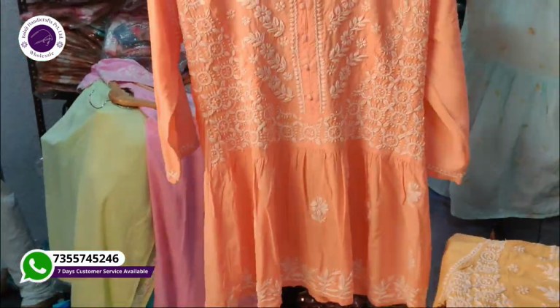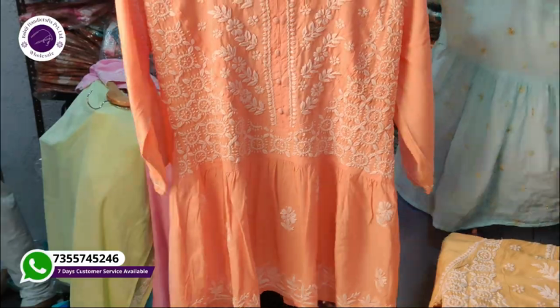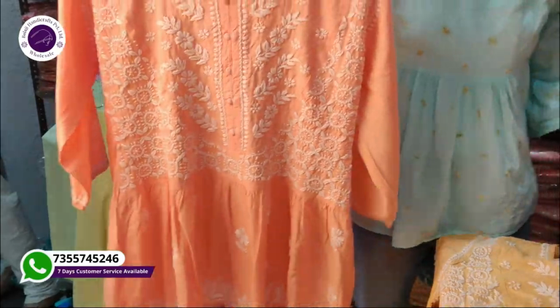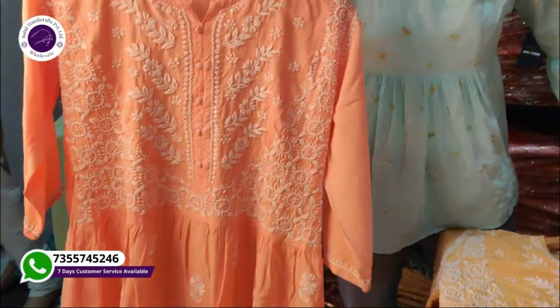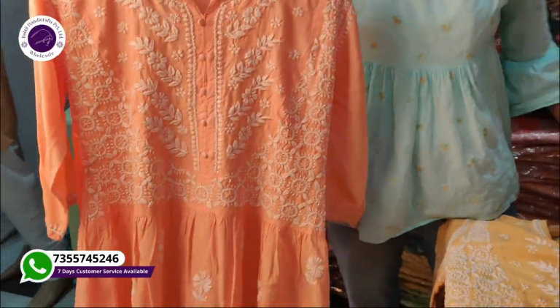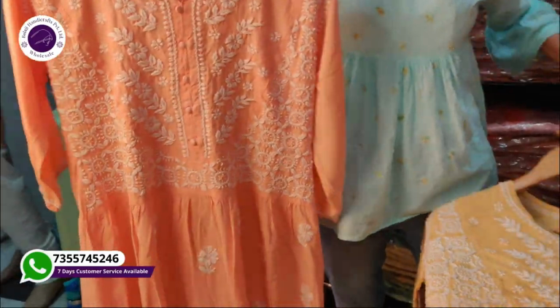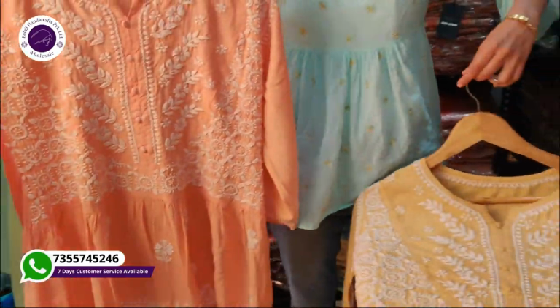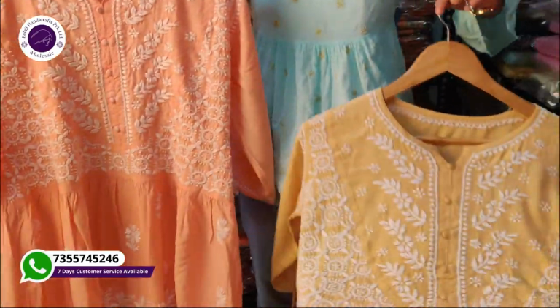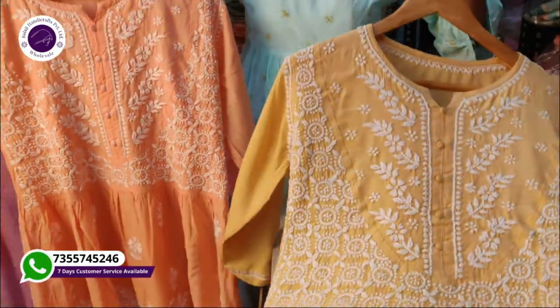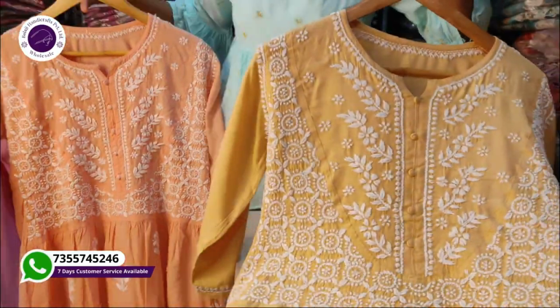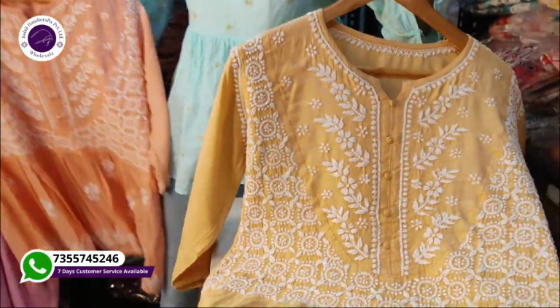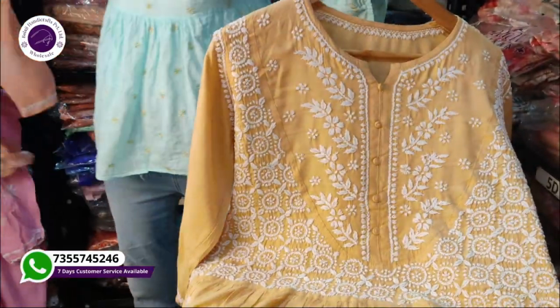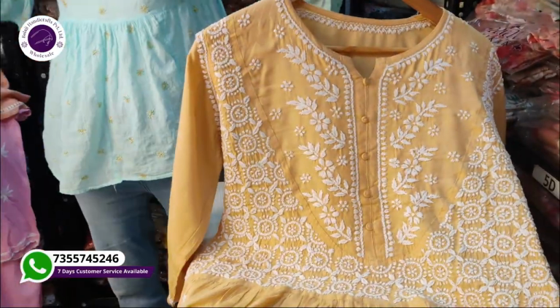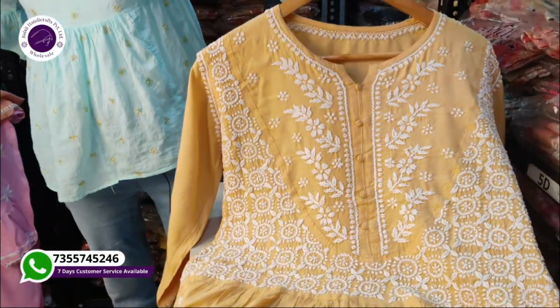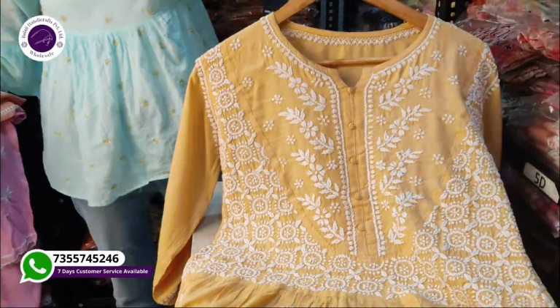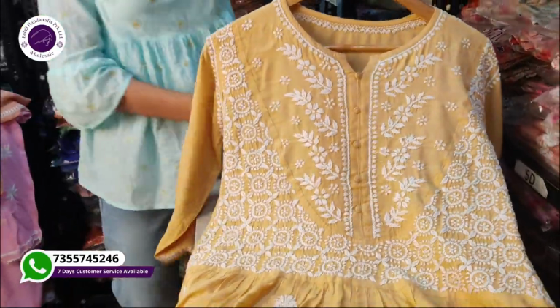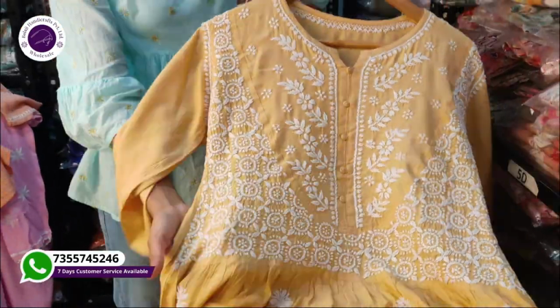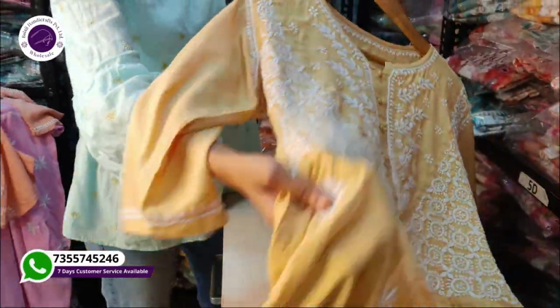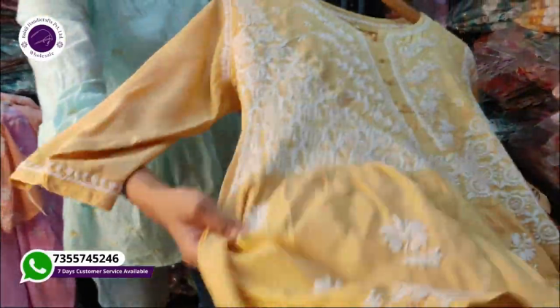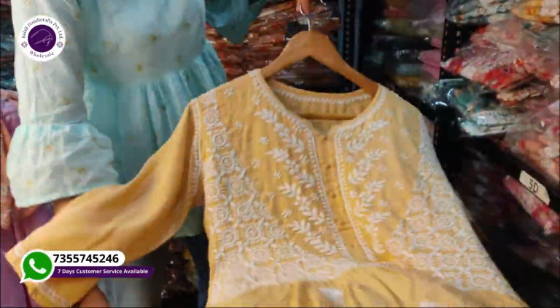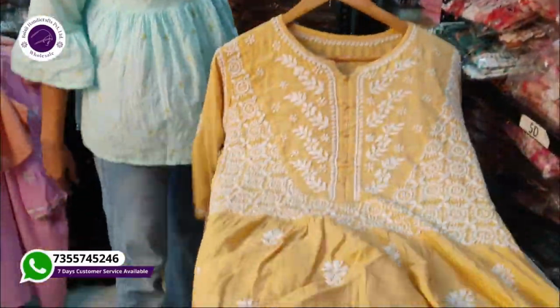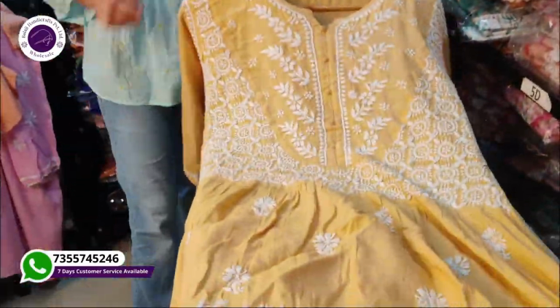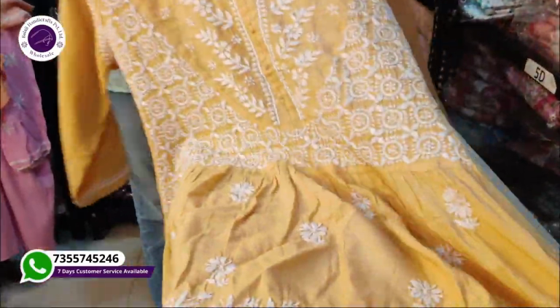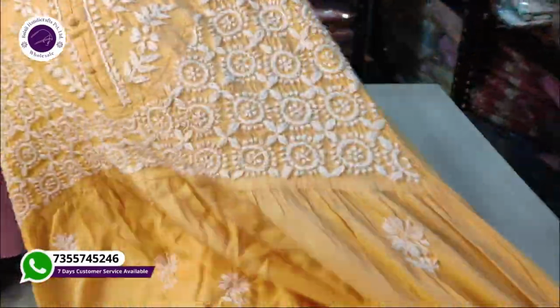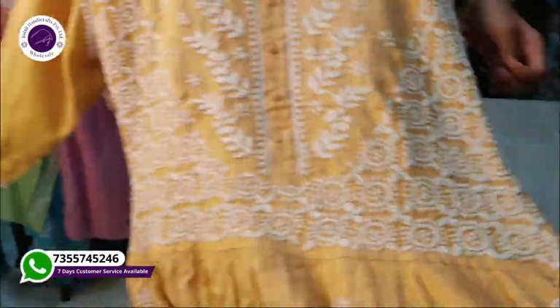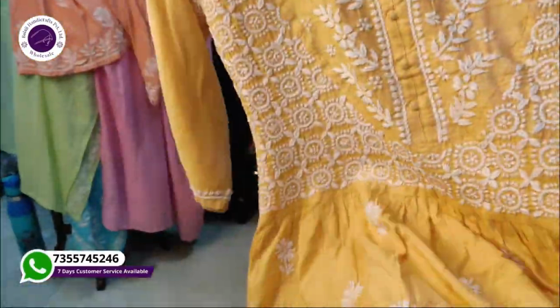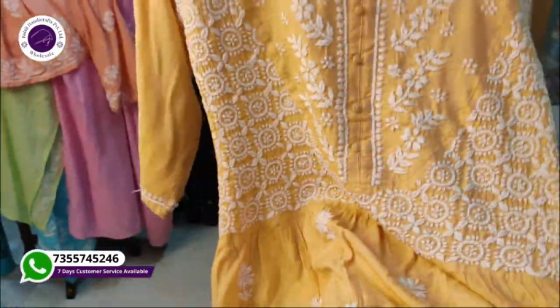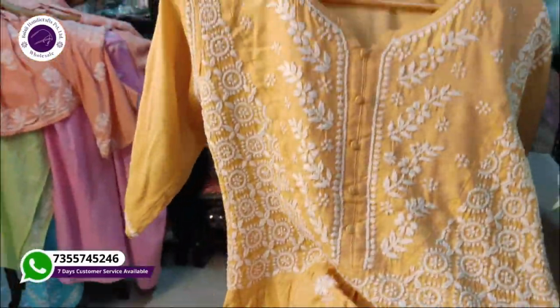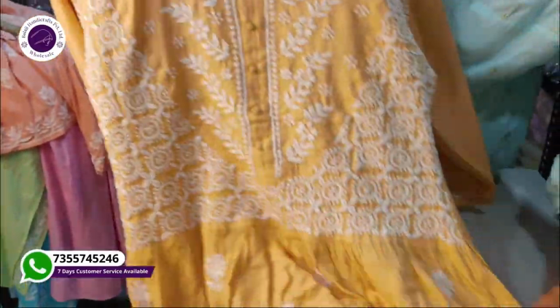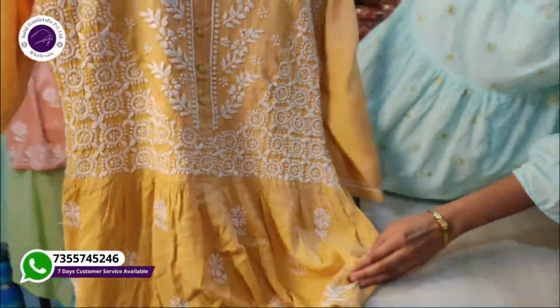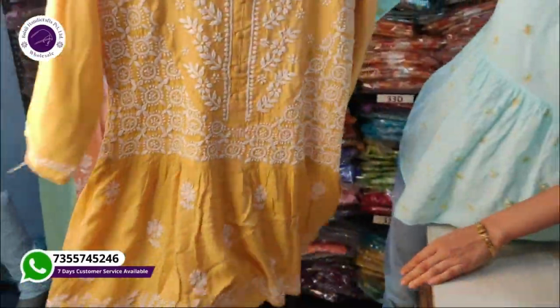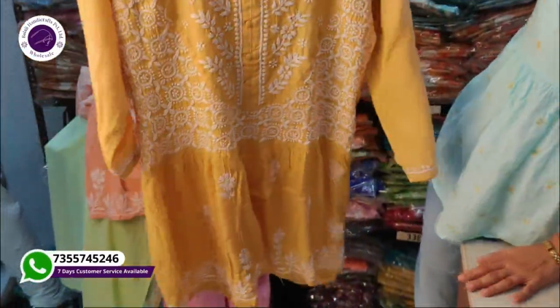We will show you one color. Look at this — mustard color. This is very beautiful. We will also make pink, yellow, and black colors. In this way, we will make more colors for this article.